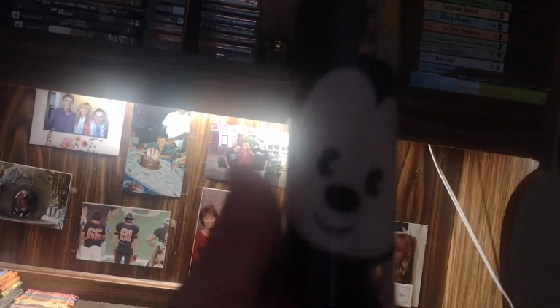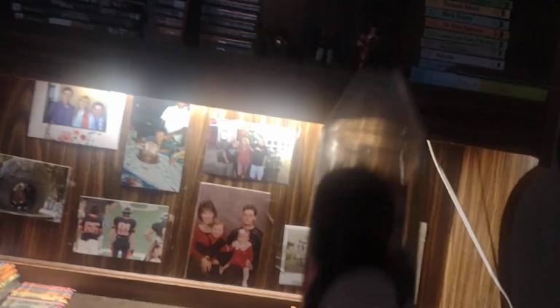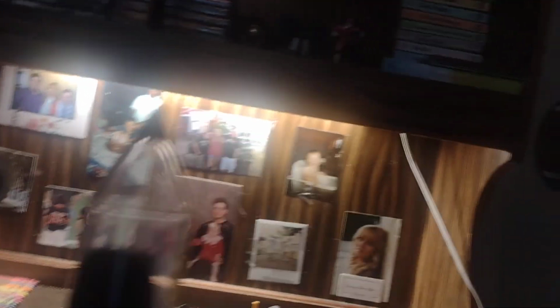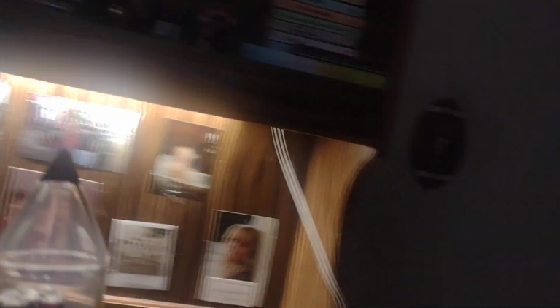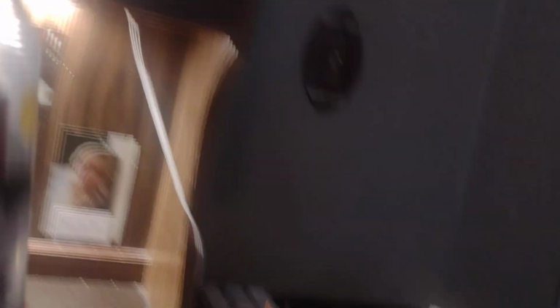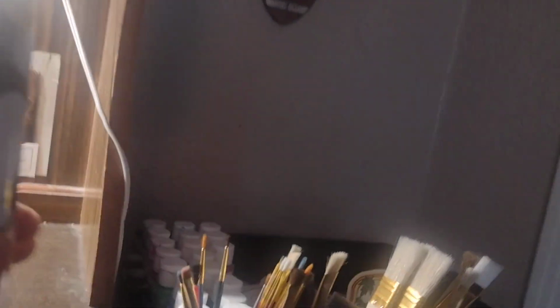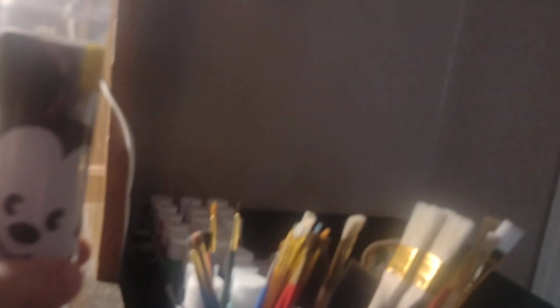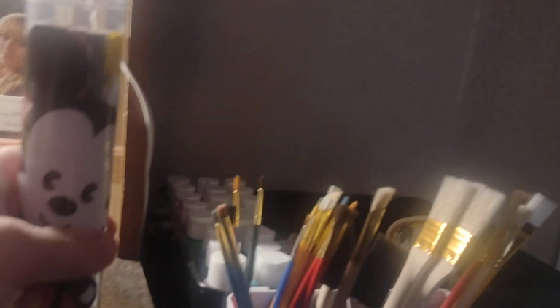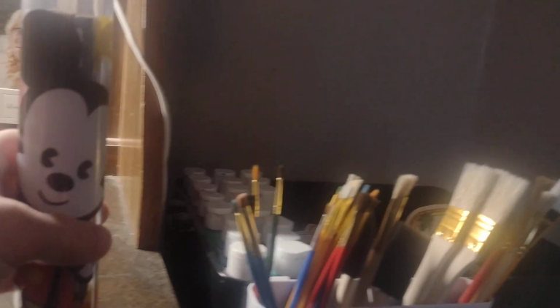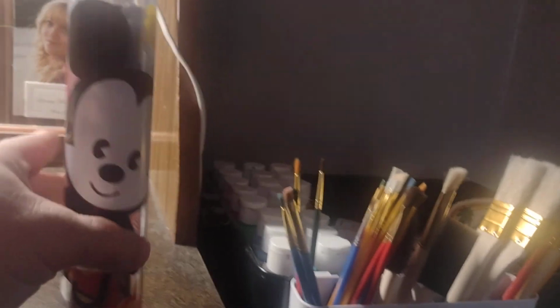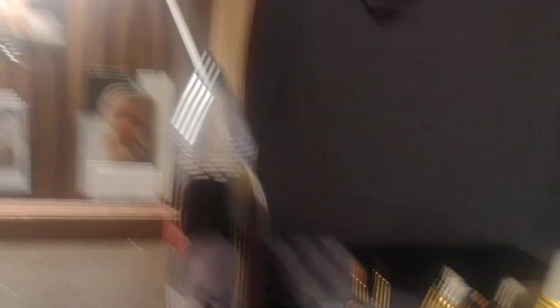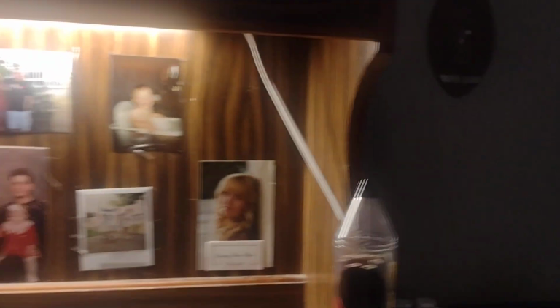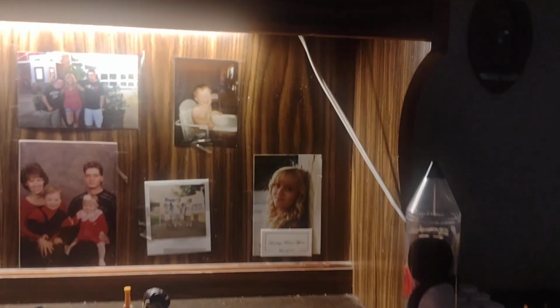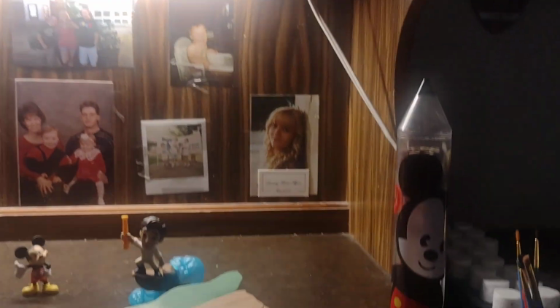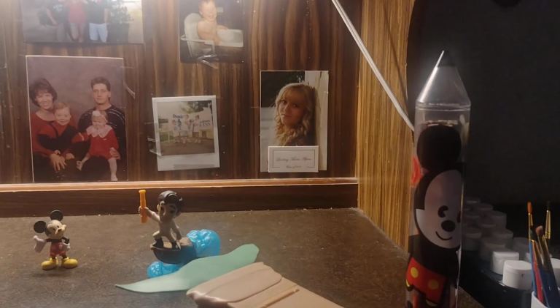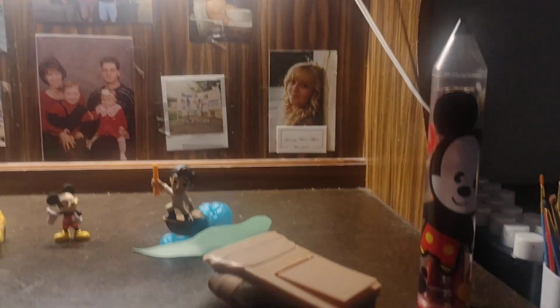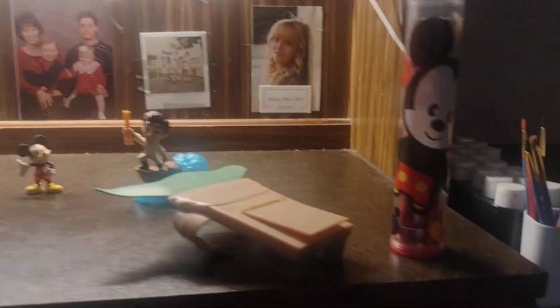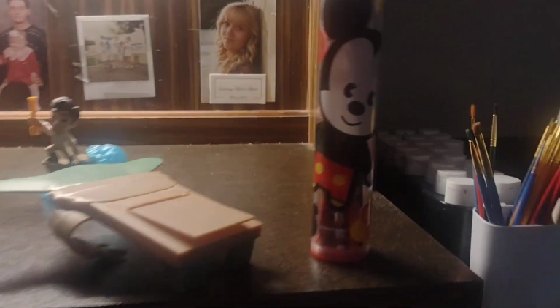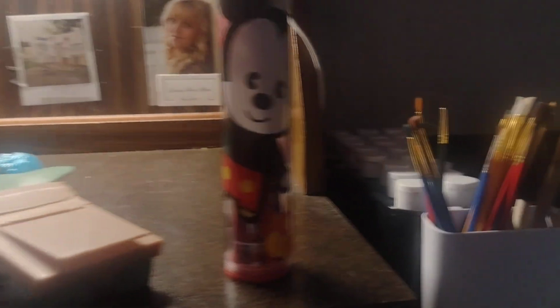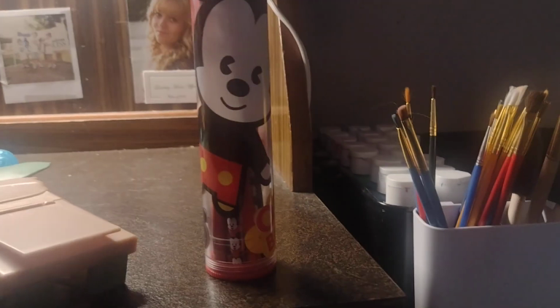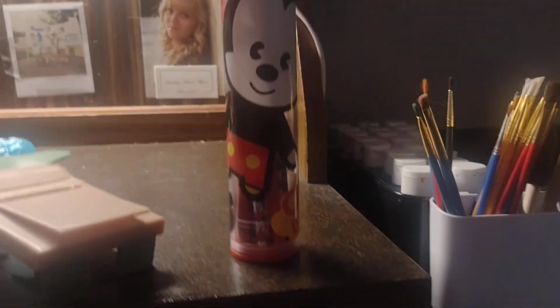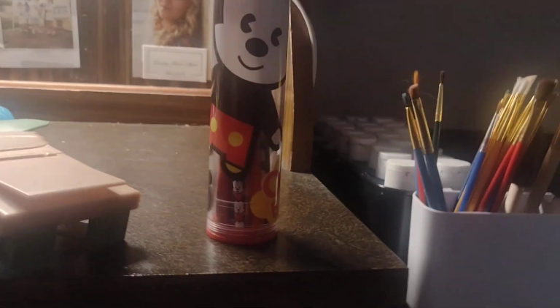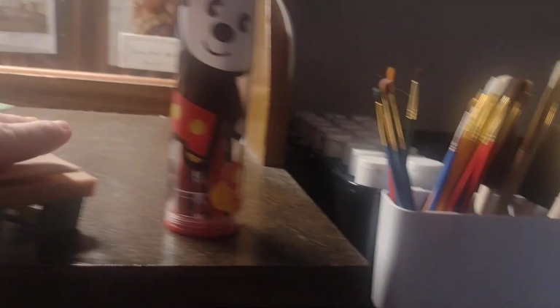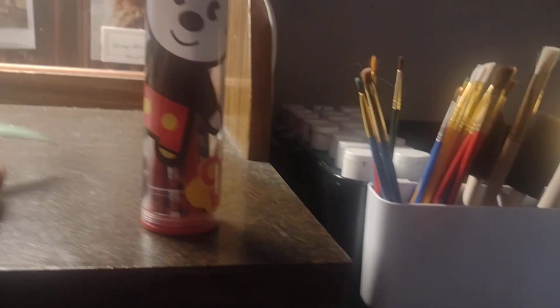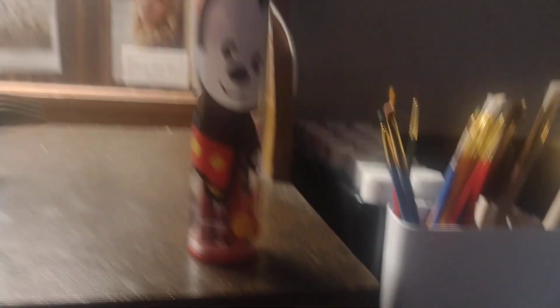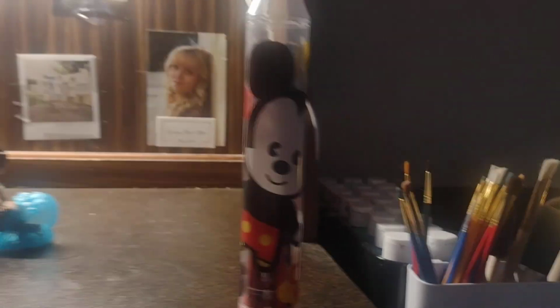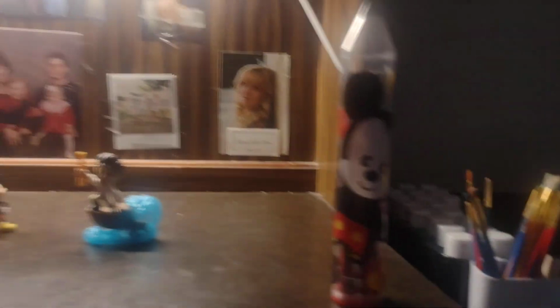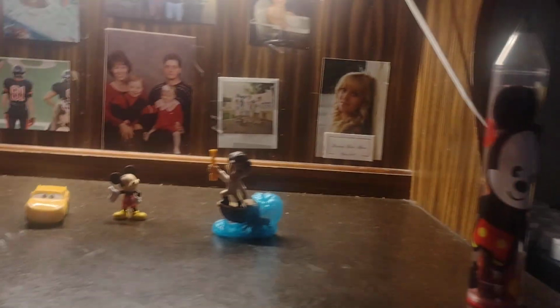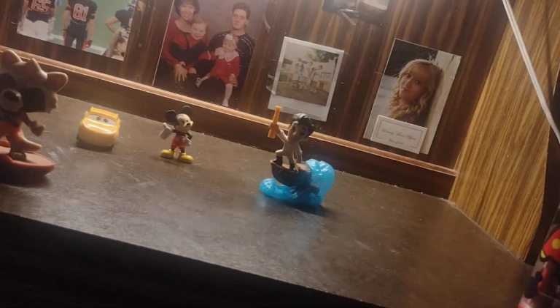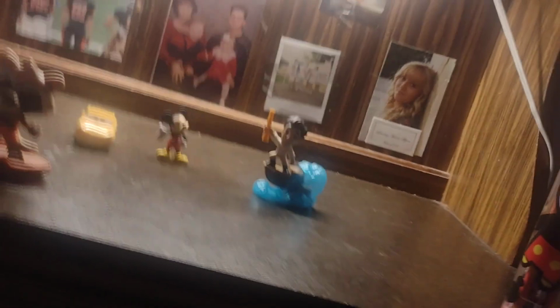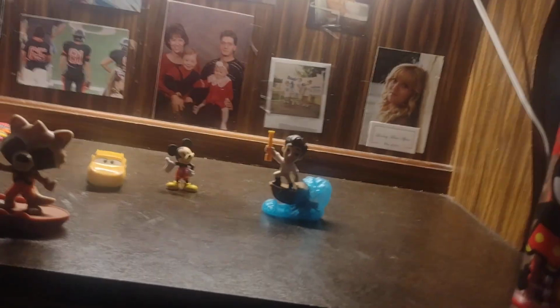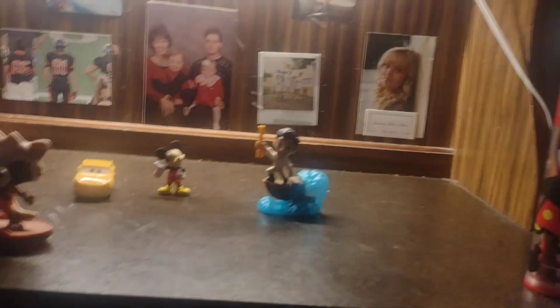Behind here I got this pencil thing — that's pretty cool, you can see that as well. Sorry, all my stuff are falling!